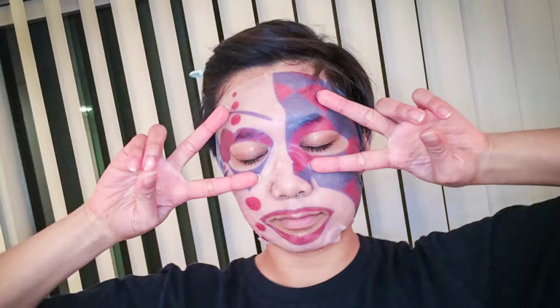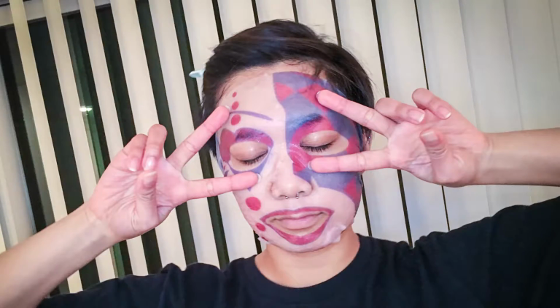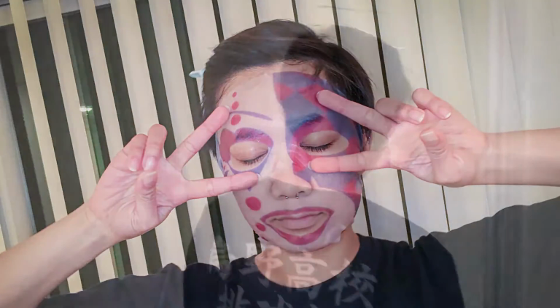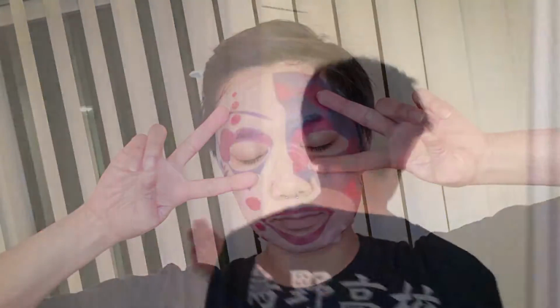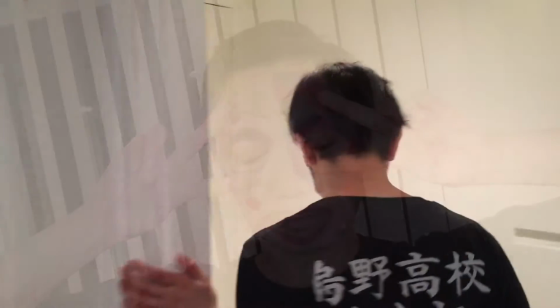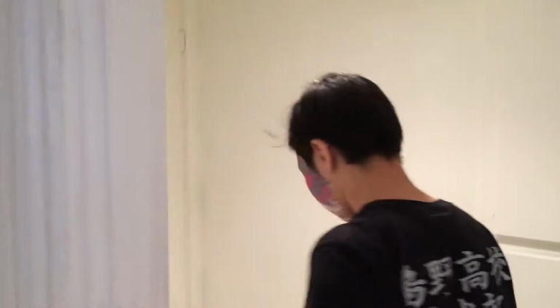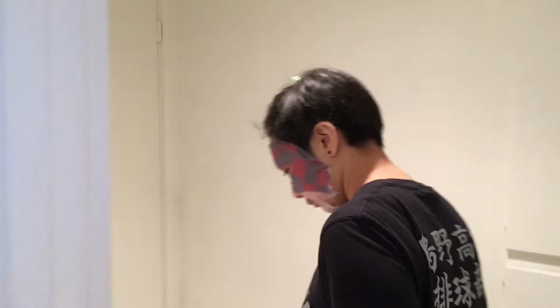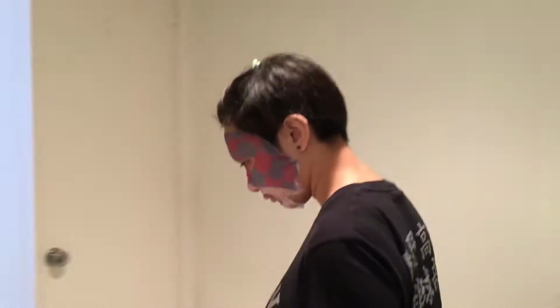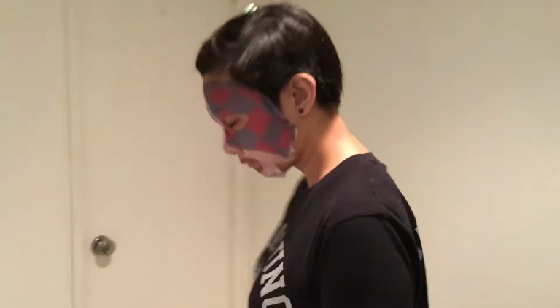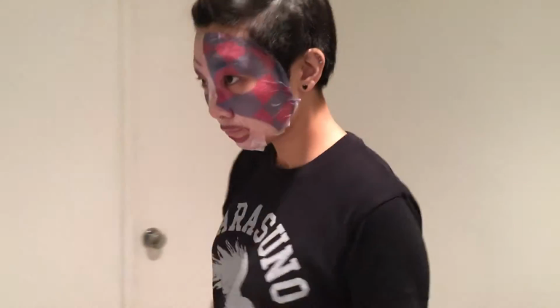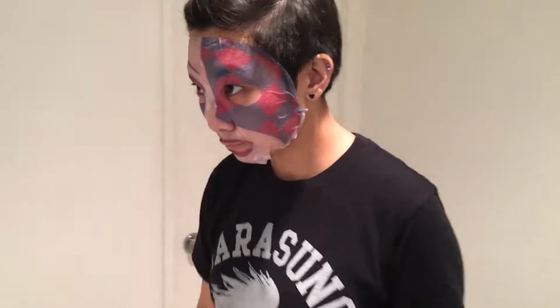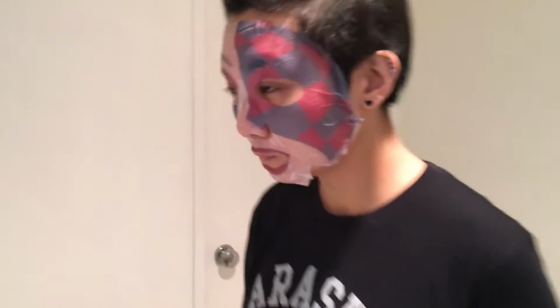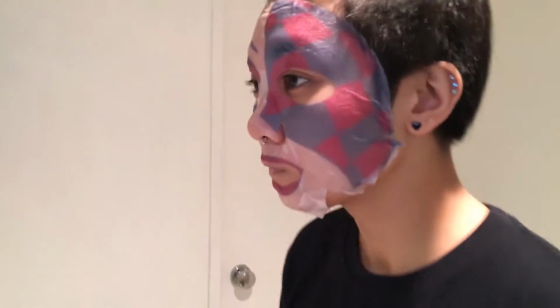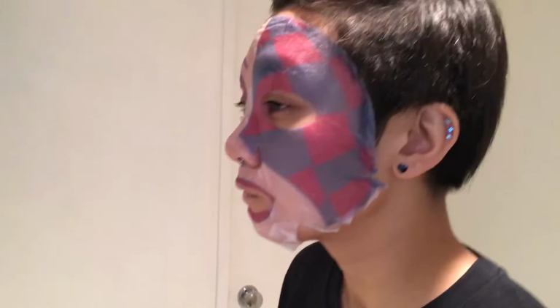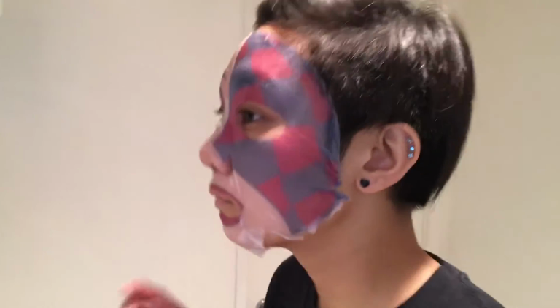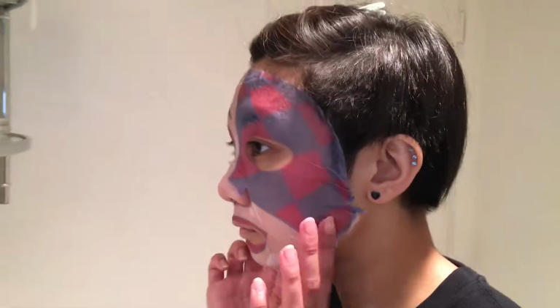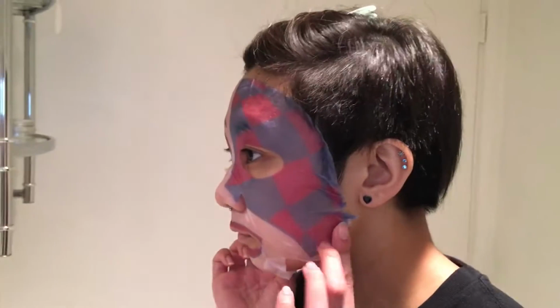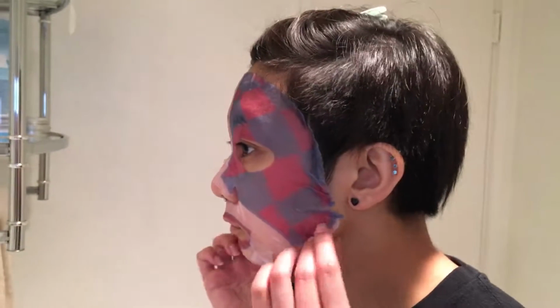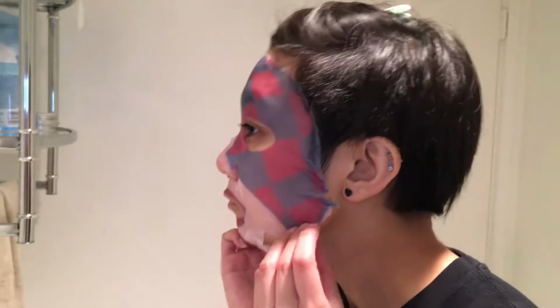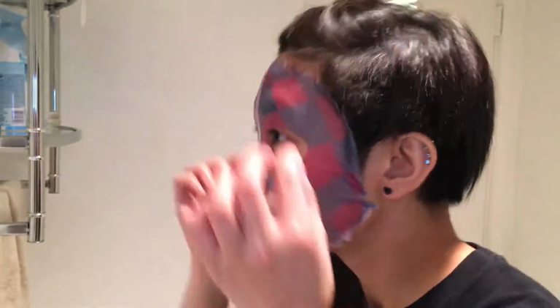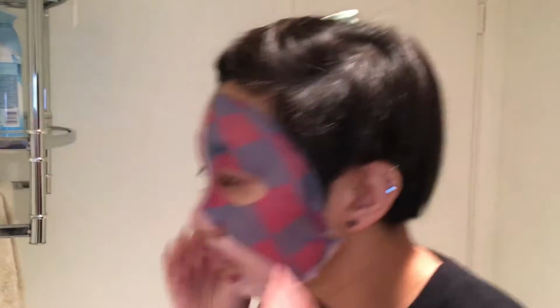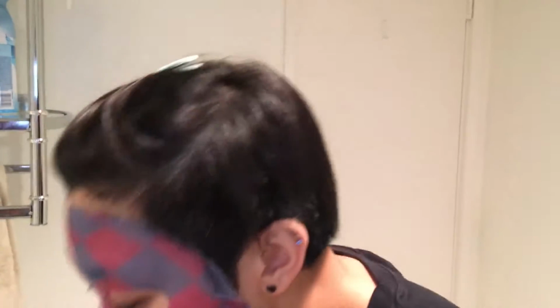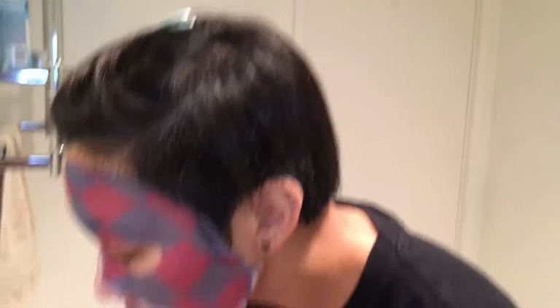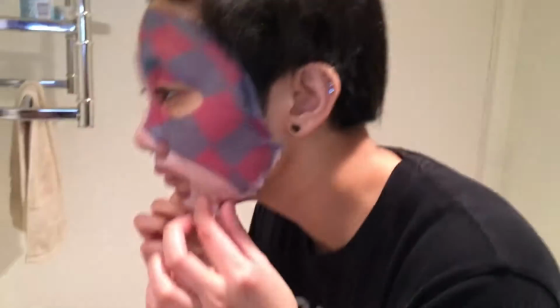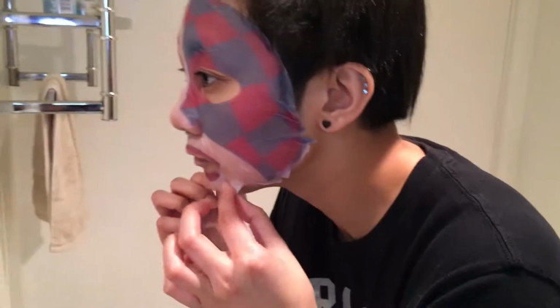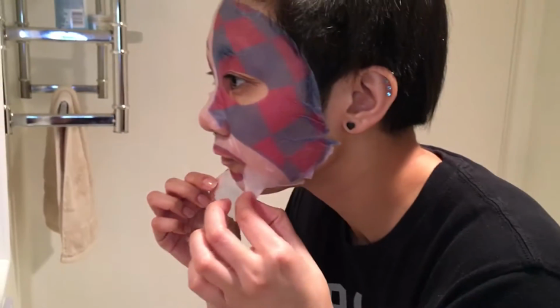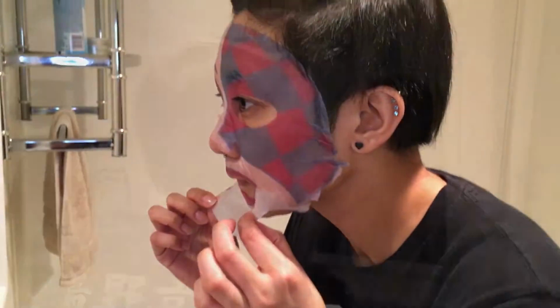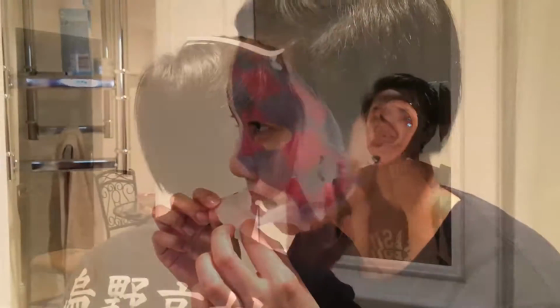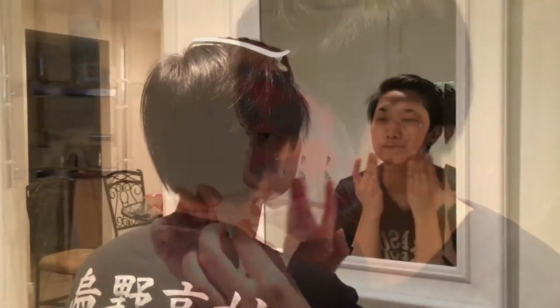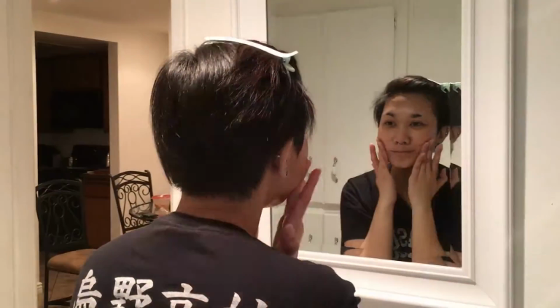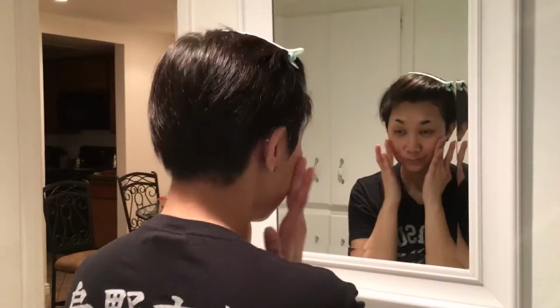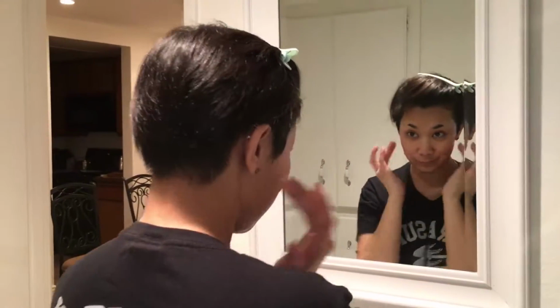Leave the mask on for 15 to 20 minutes. After the time is up, peel off the mask sheet and pat the remaining collagen essence into your face using your fingertips.